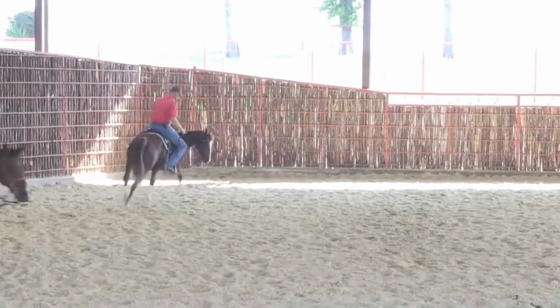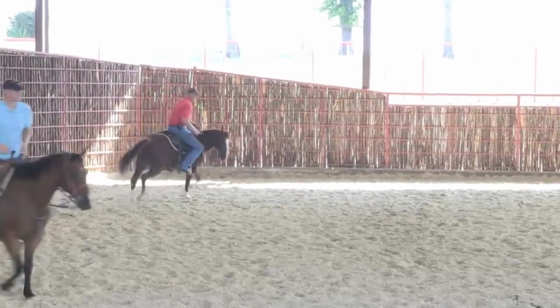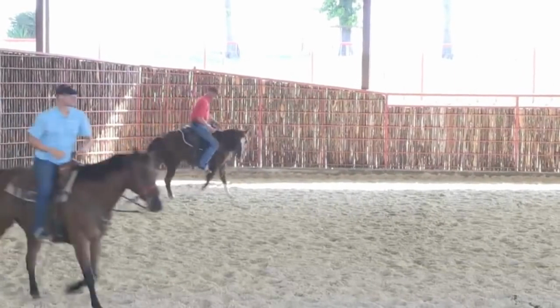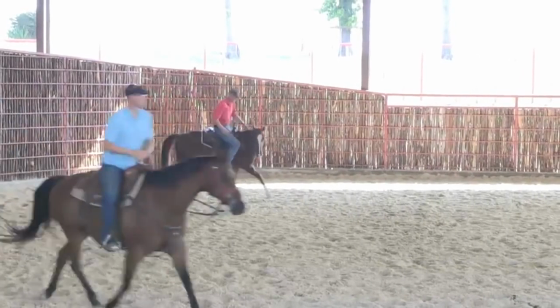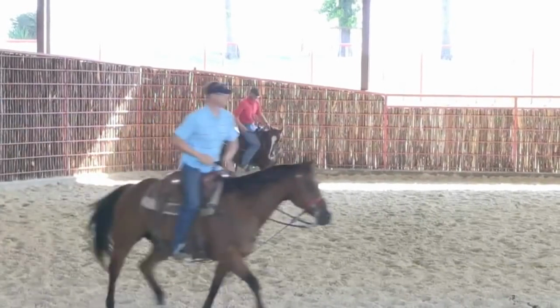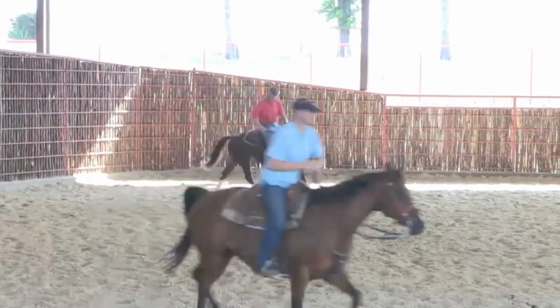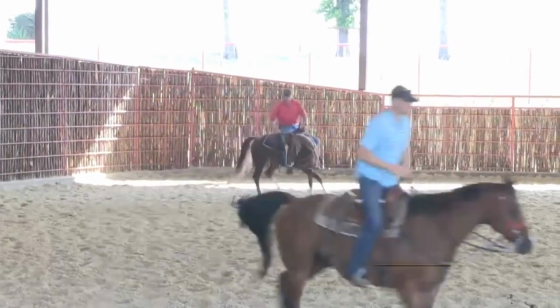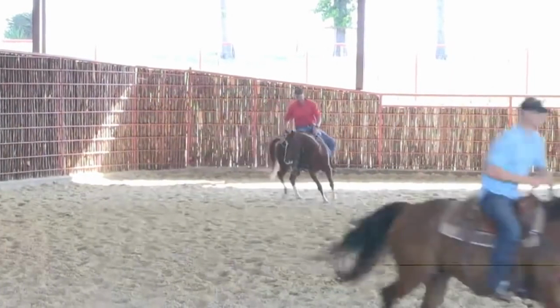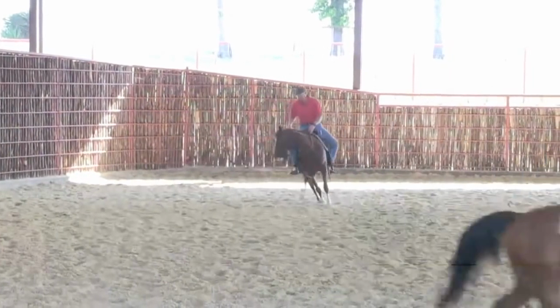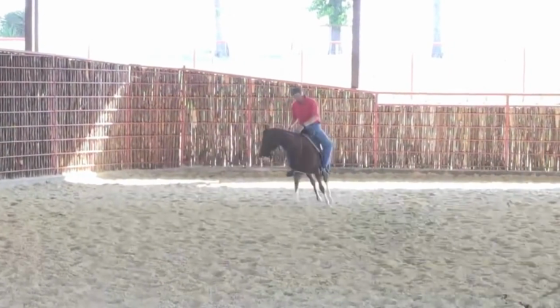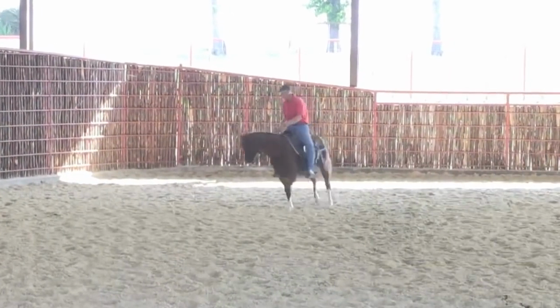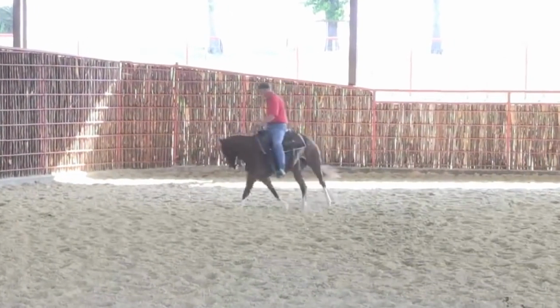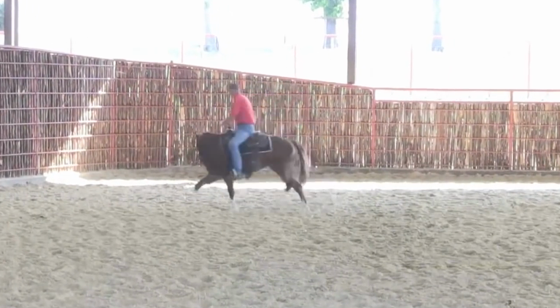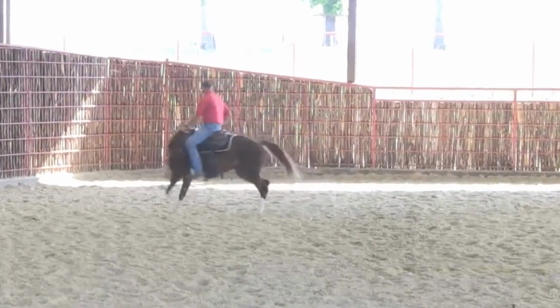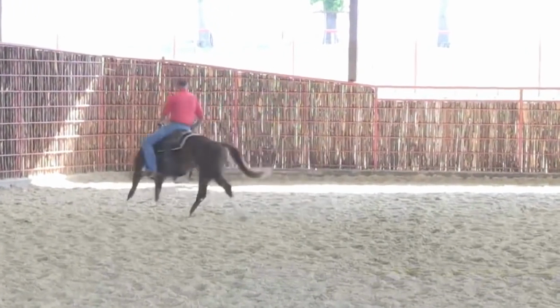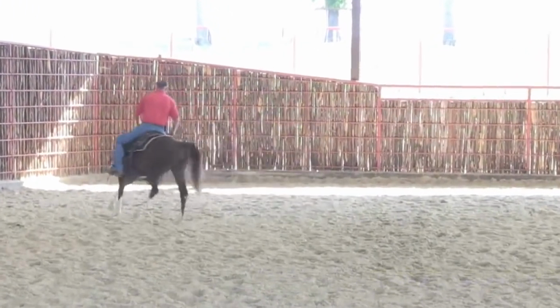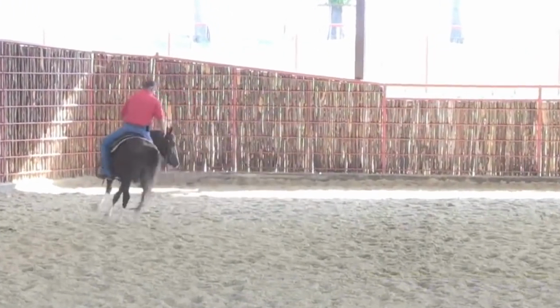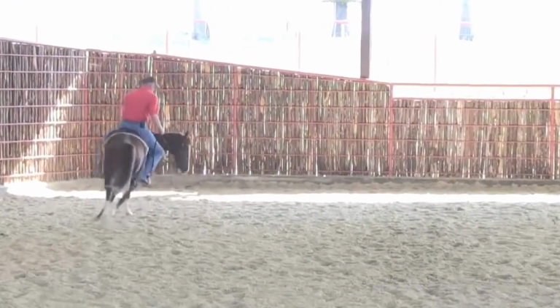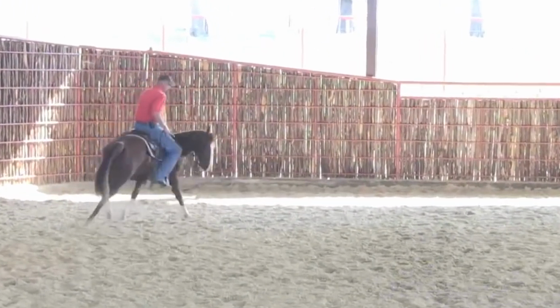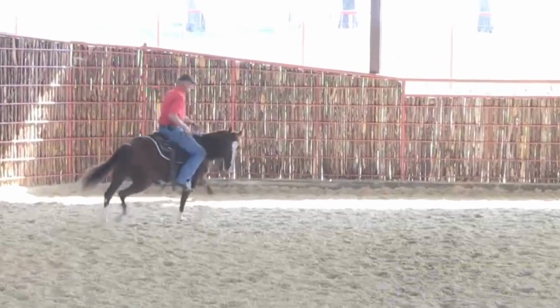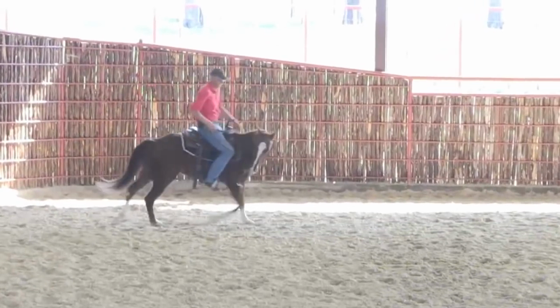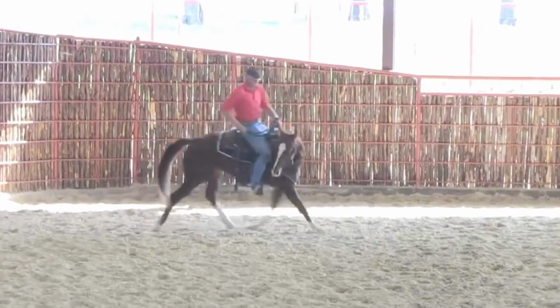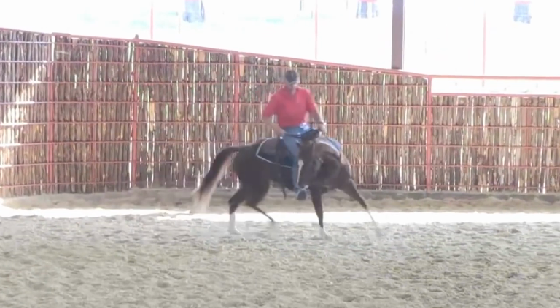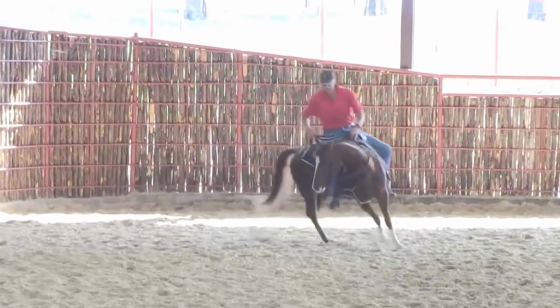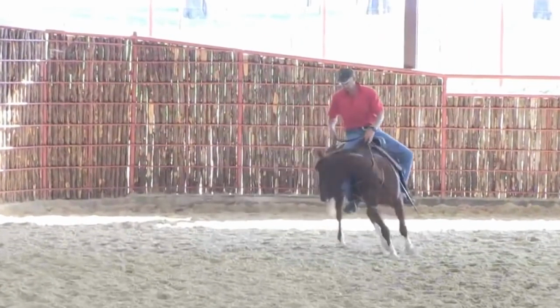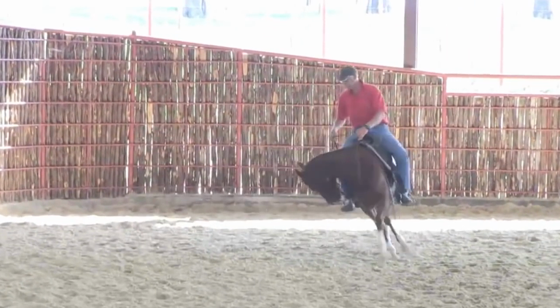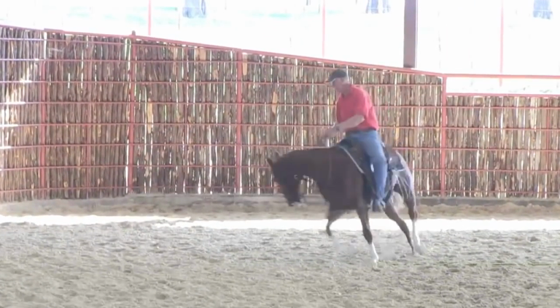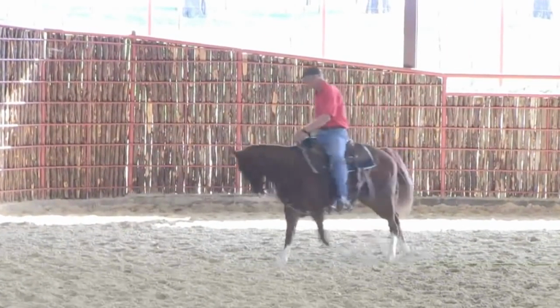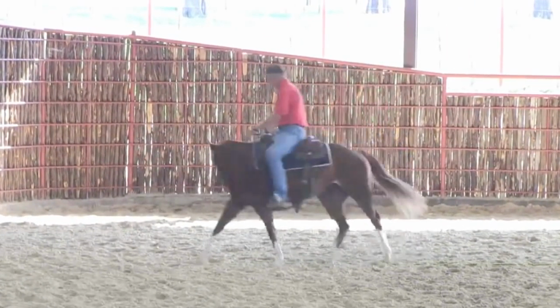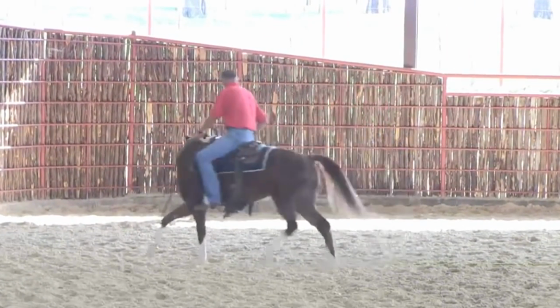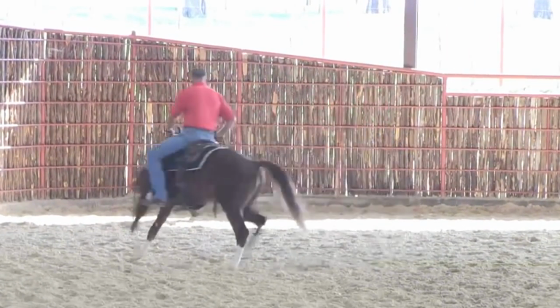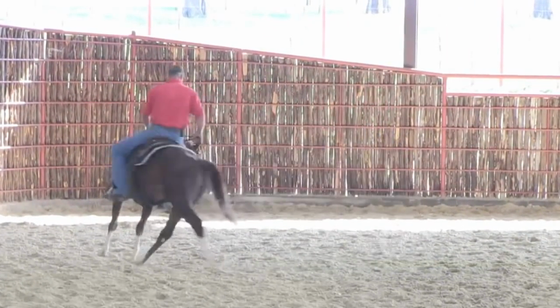These are some exercises that I do with my horses. It kind of loosens their face up and gets them to listen to me a little better.